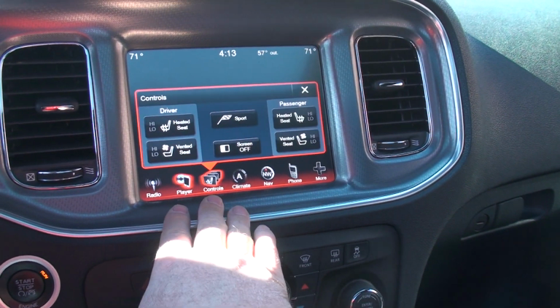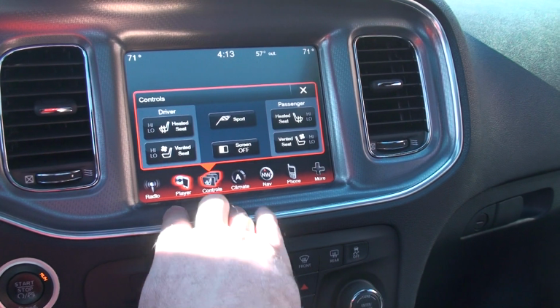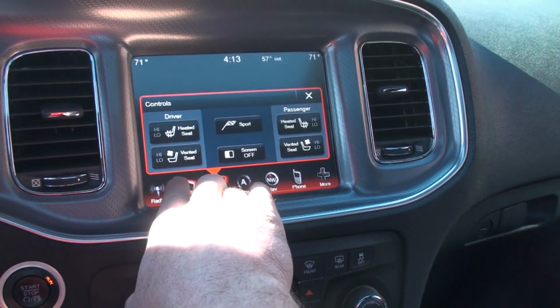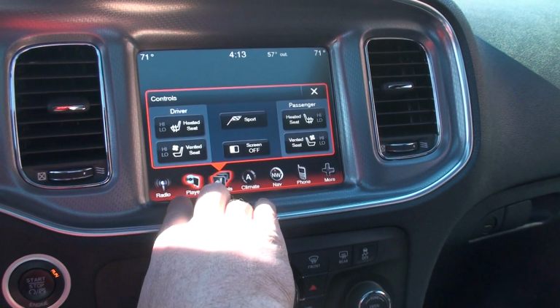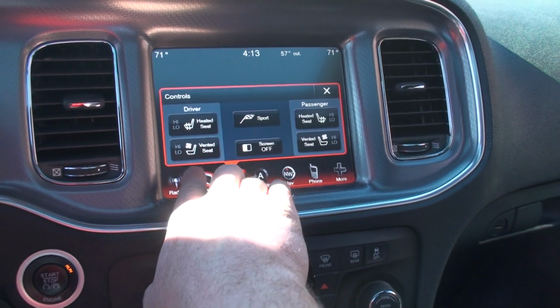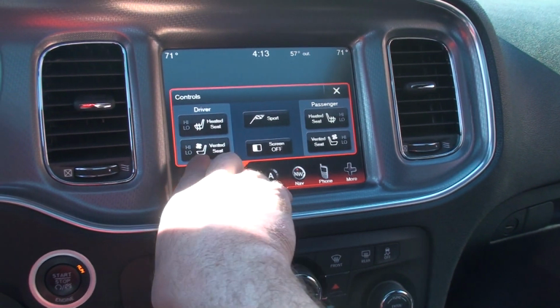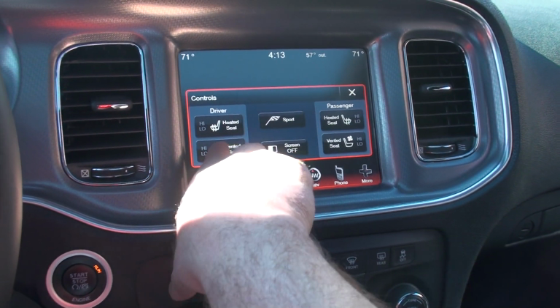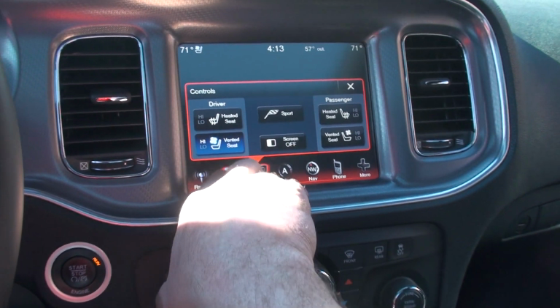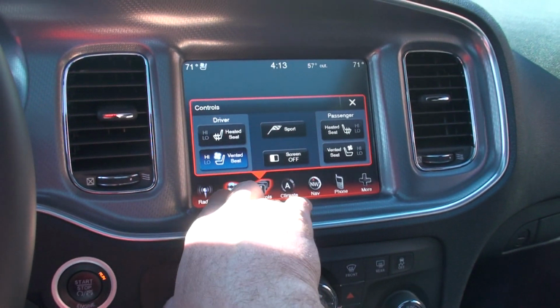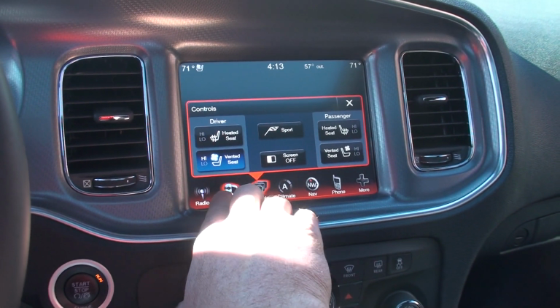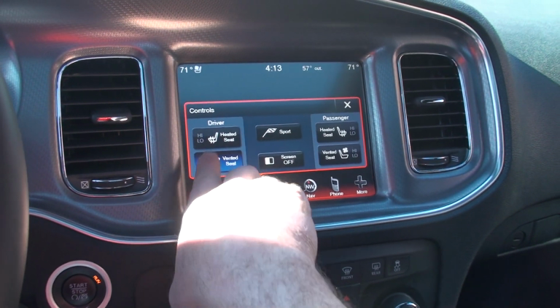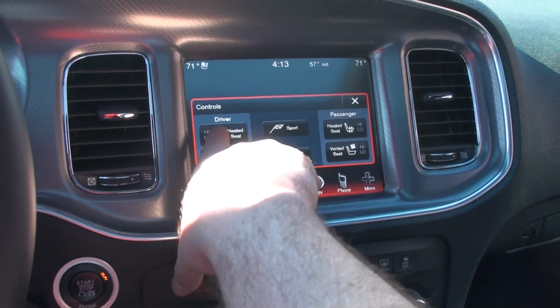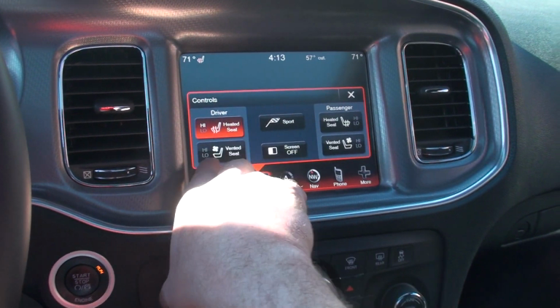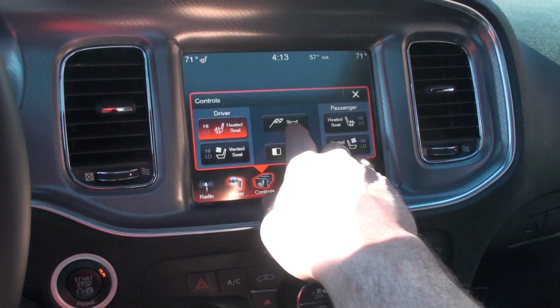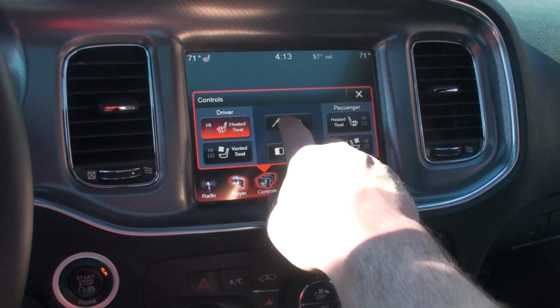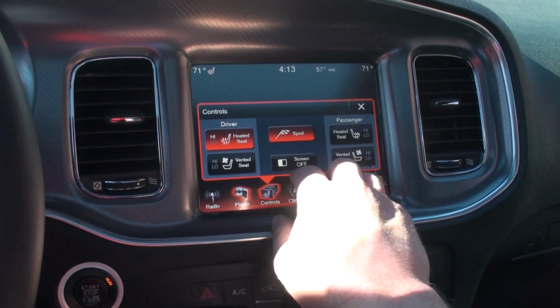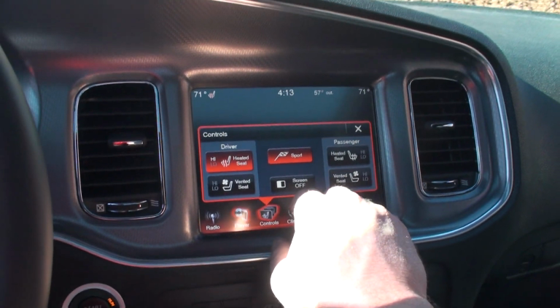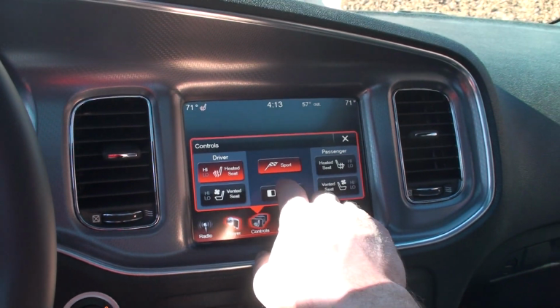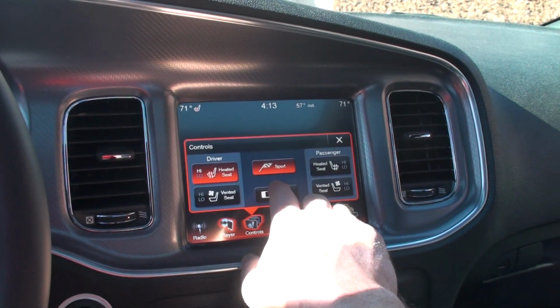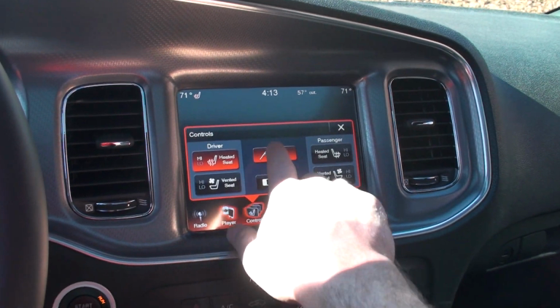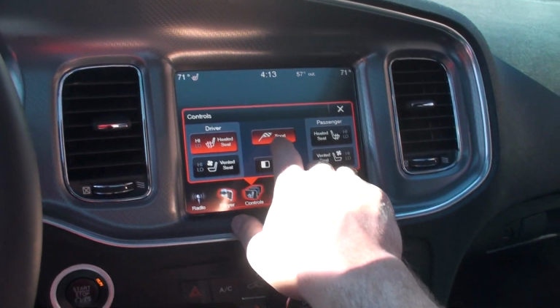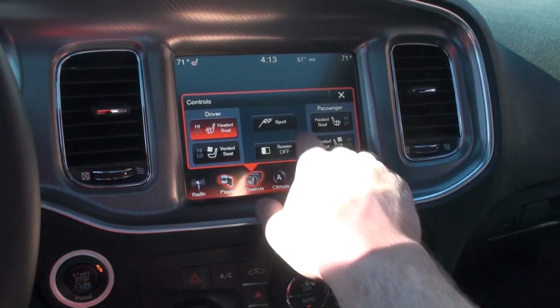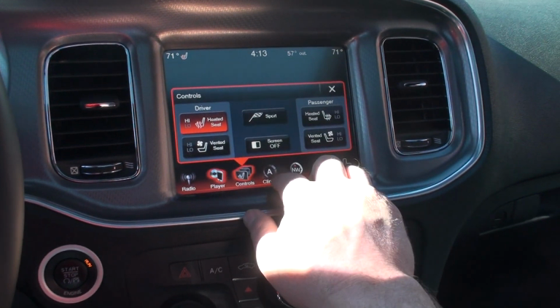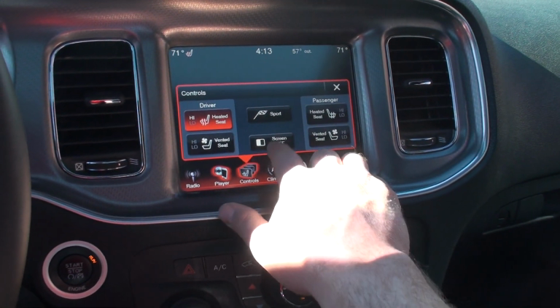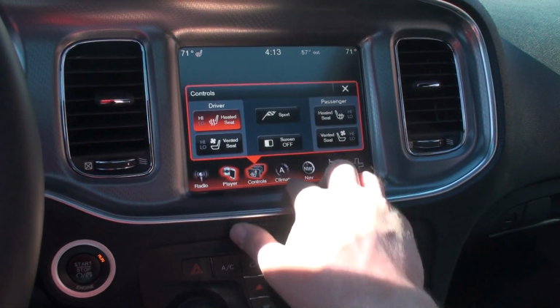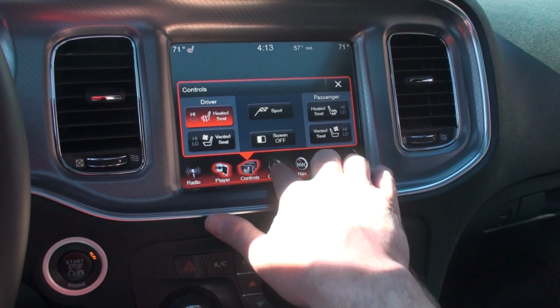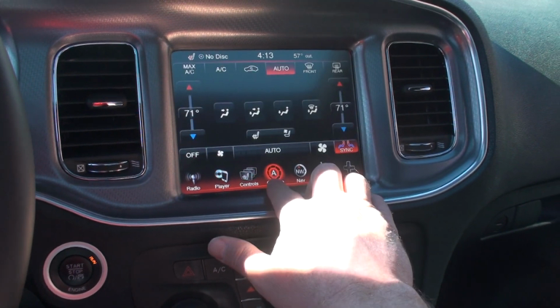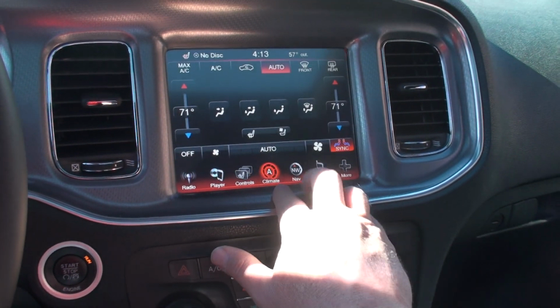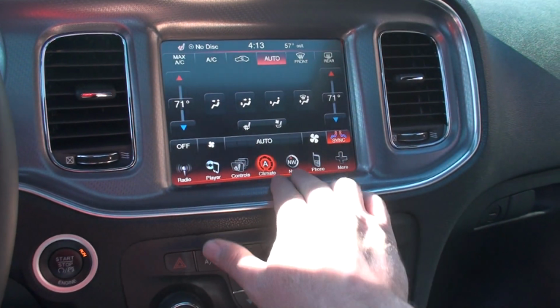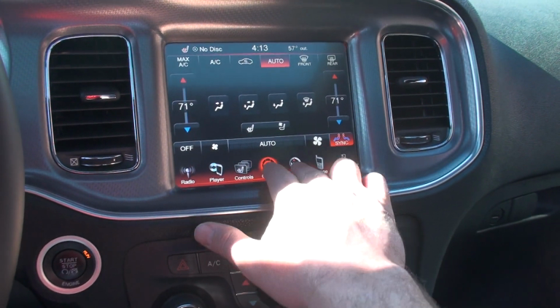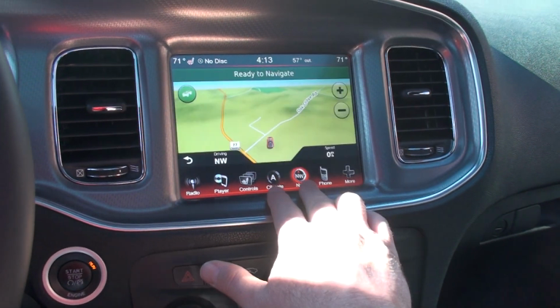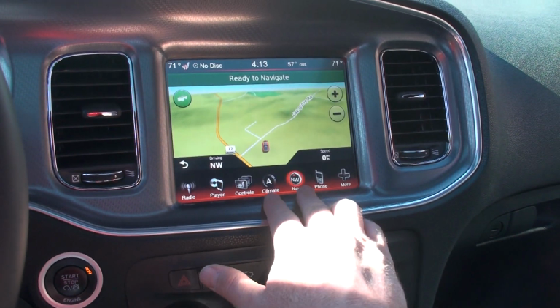It's got heated seats — in fact, it's got both heated and cooled seats. There's your sport mode. And there's your climate control.